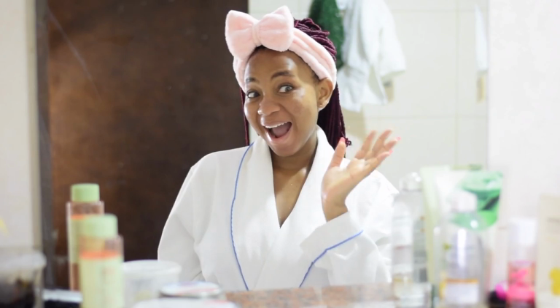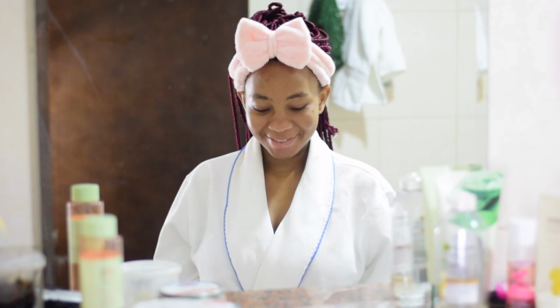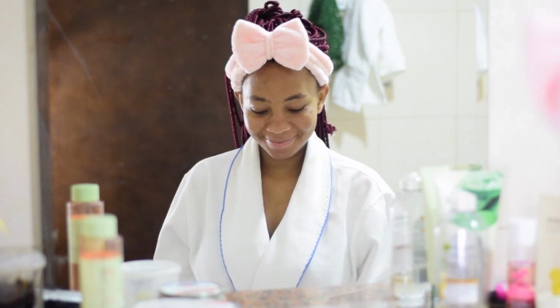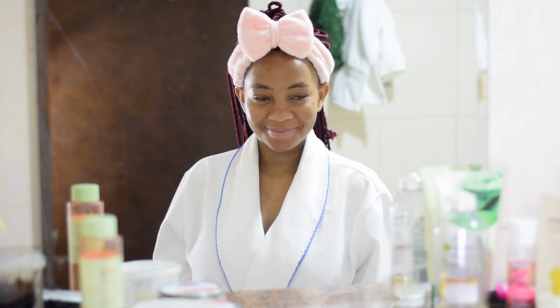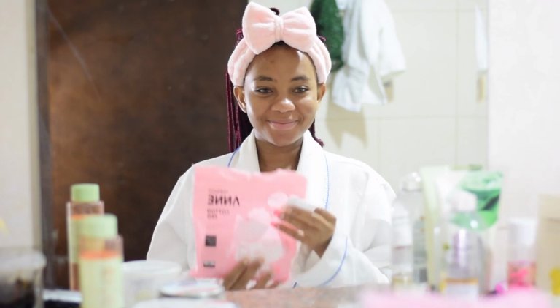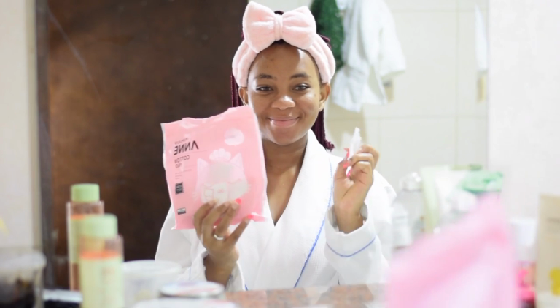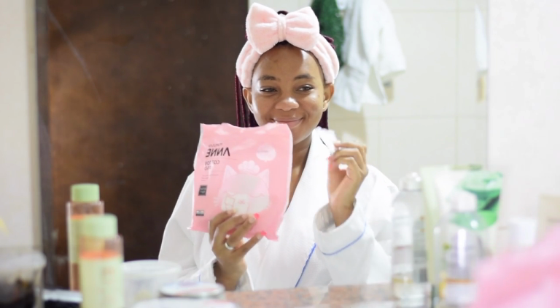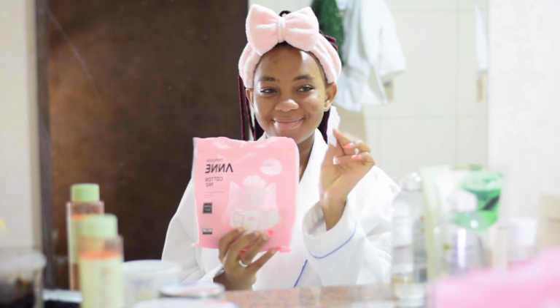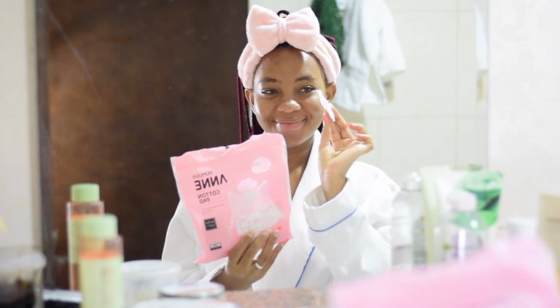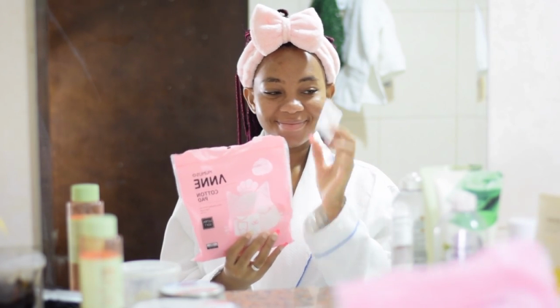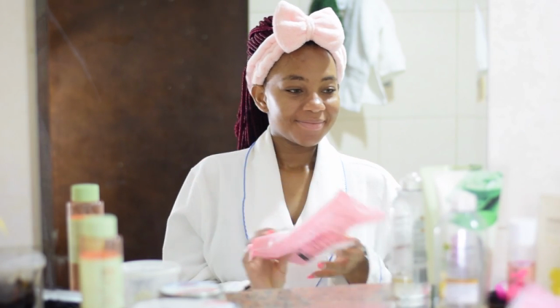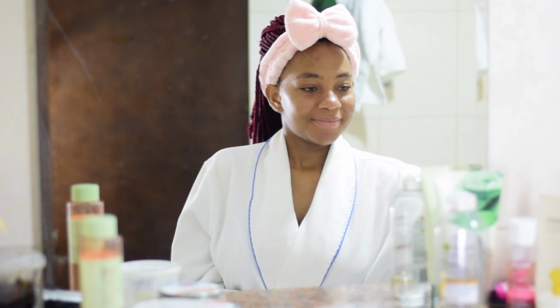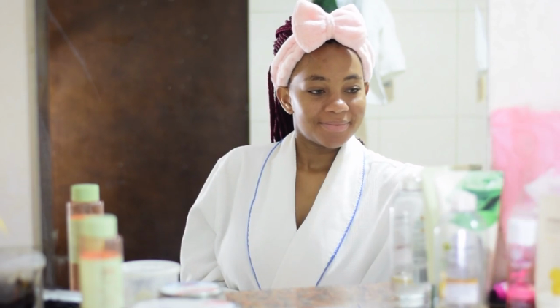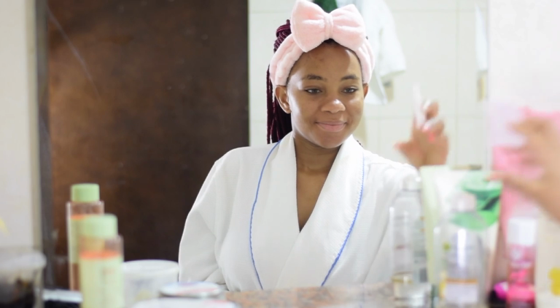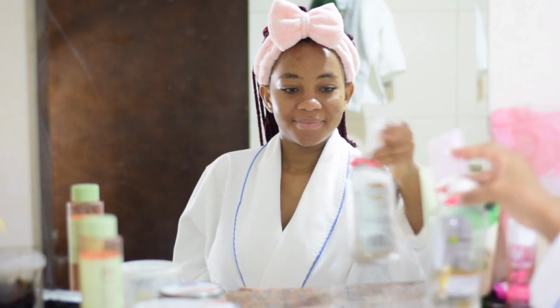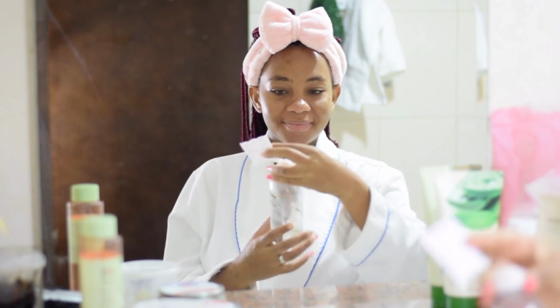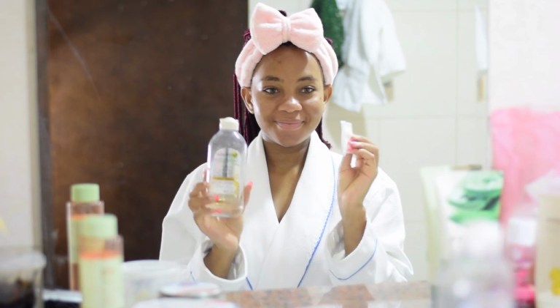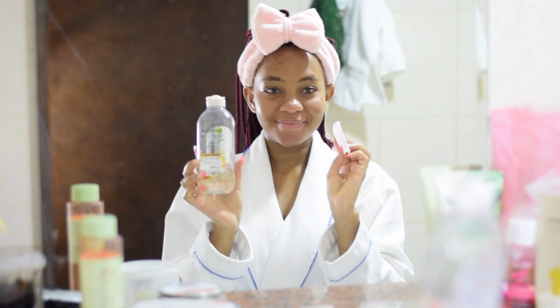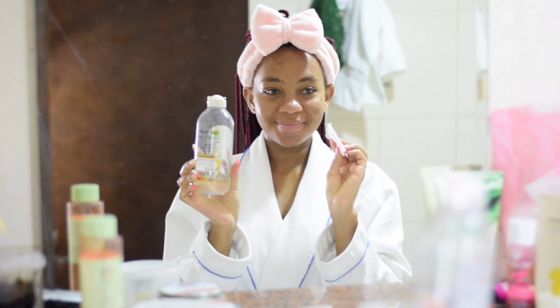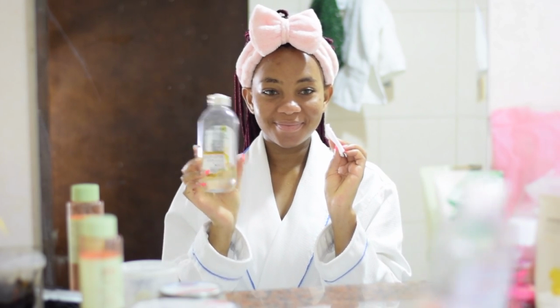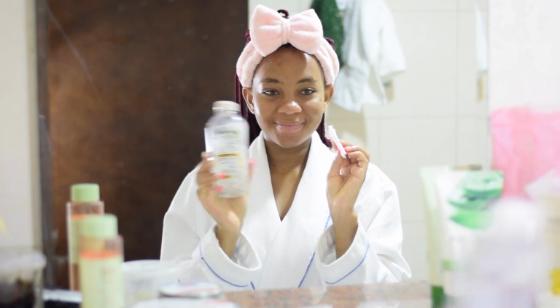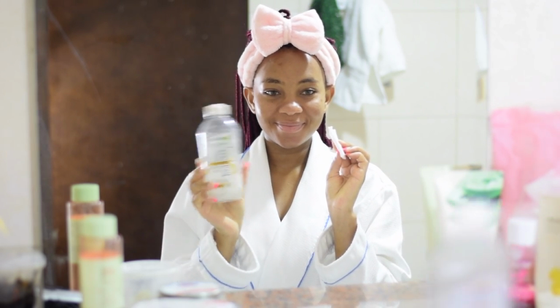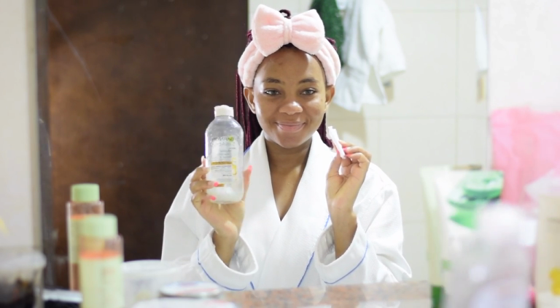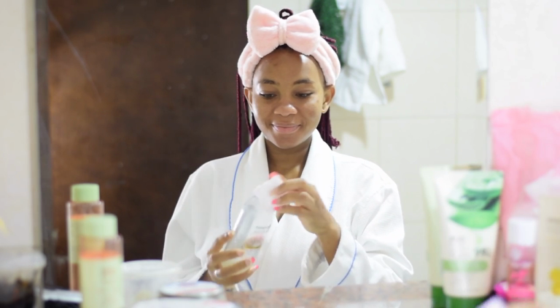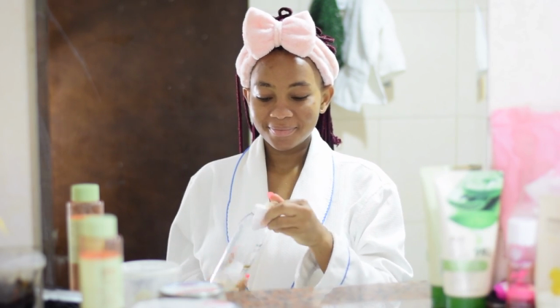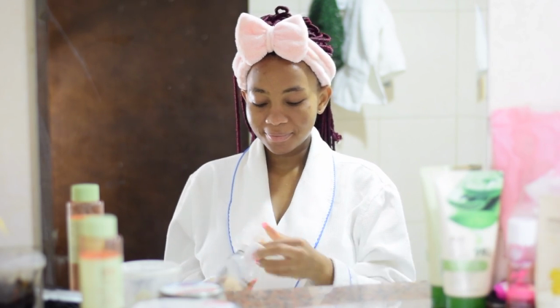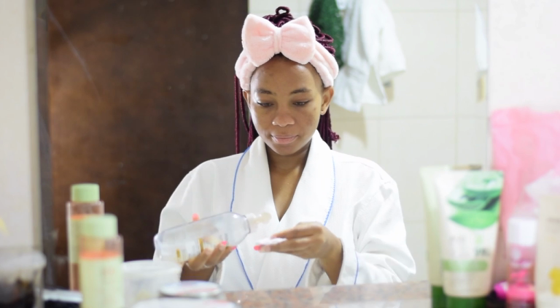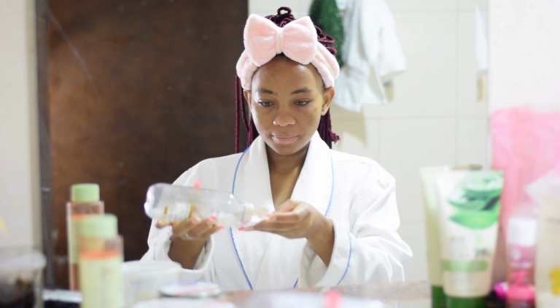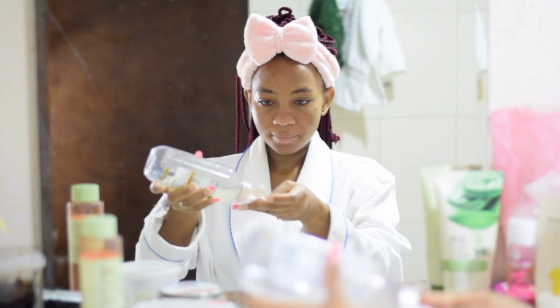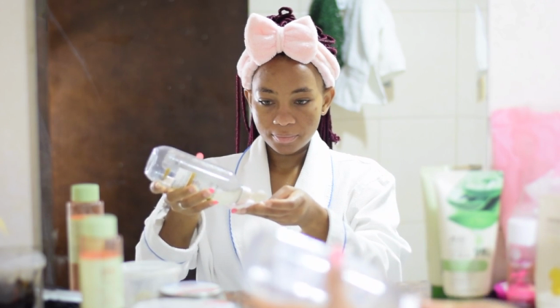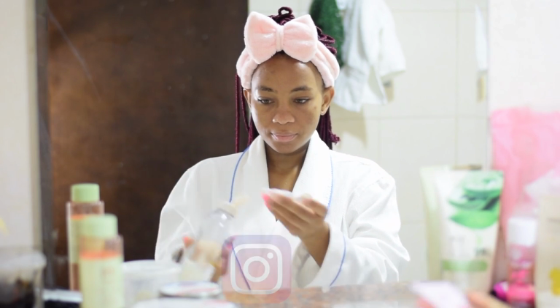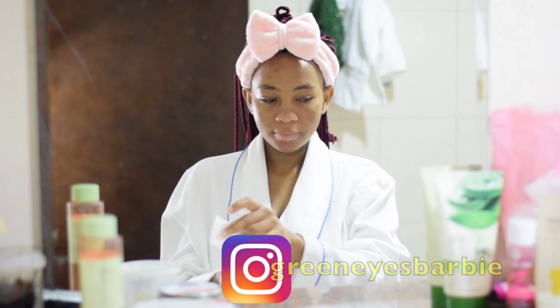Hey guys, welcome back to my channel. Today I'll be showing you my pregnancy skincare routine. As you can see I just have cotton and I'm going in with my Garnier micellar cleansing water in oil.